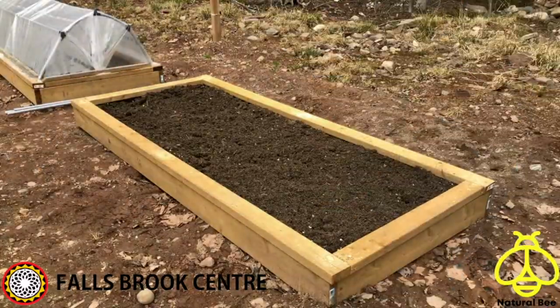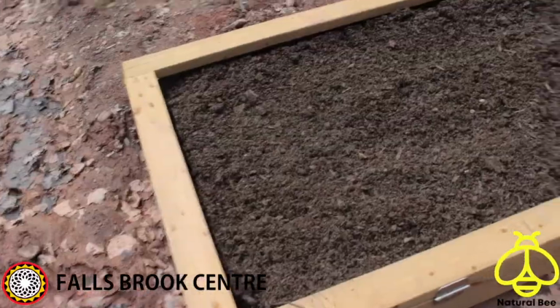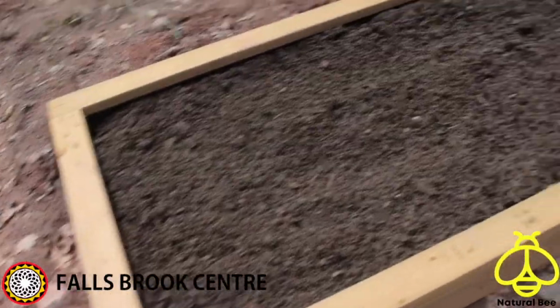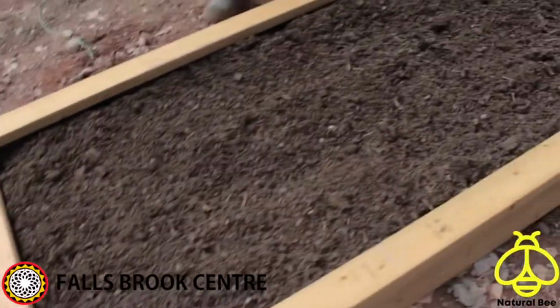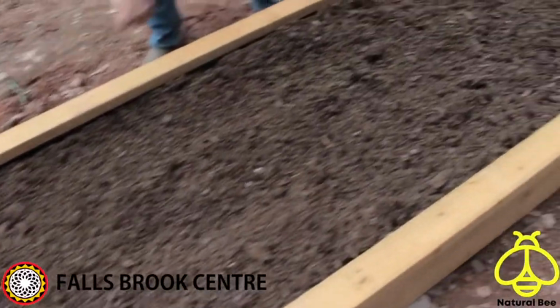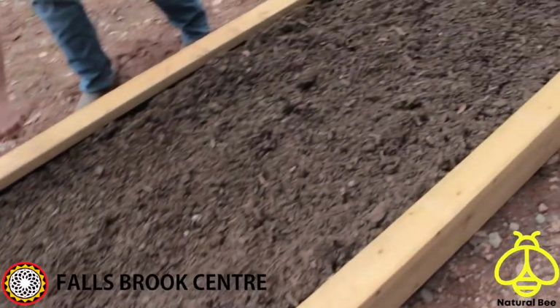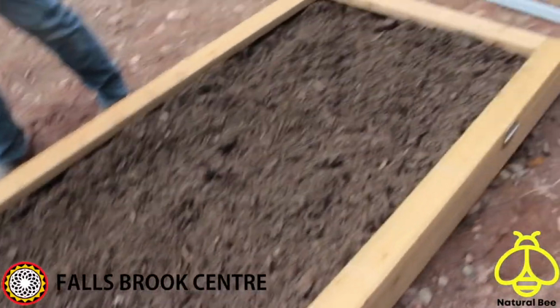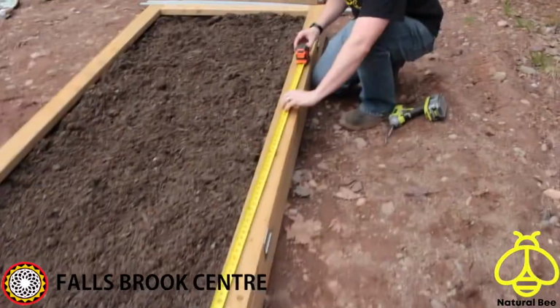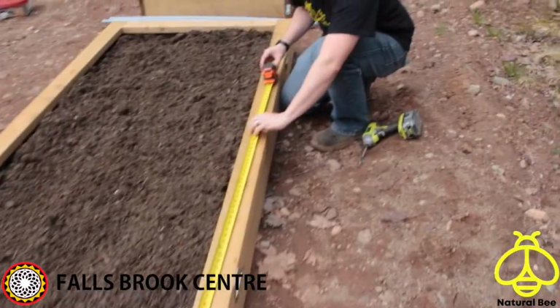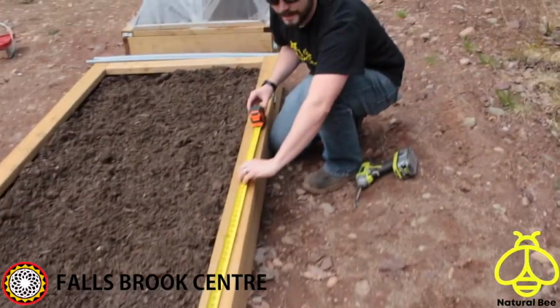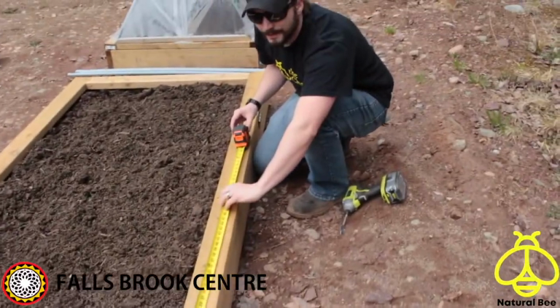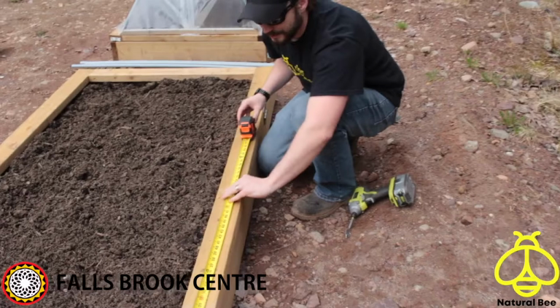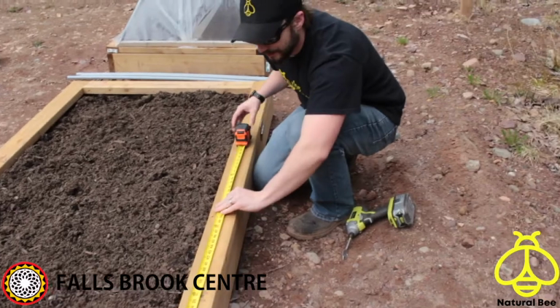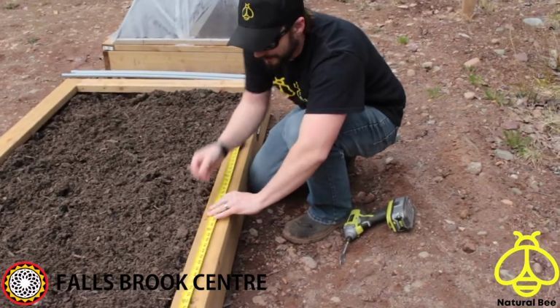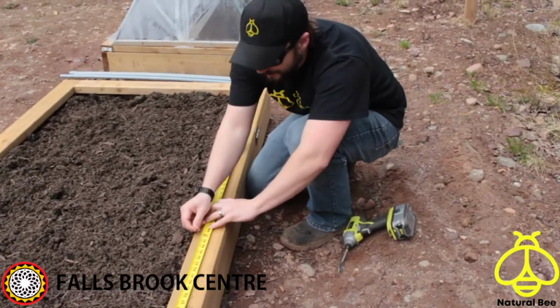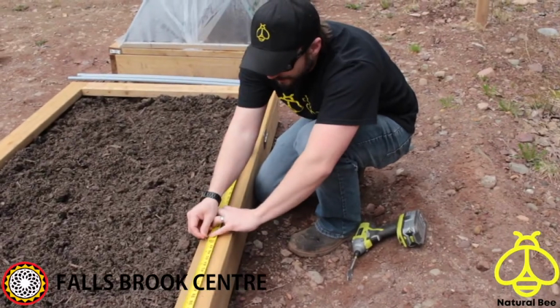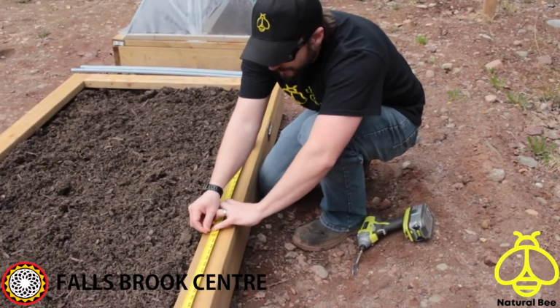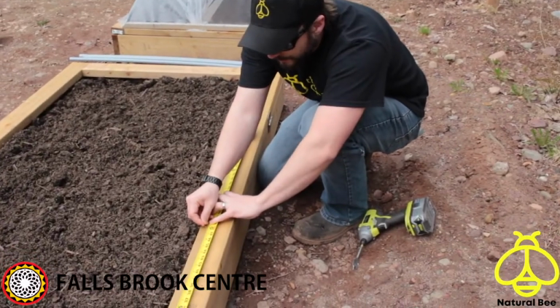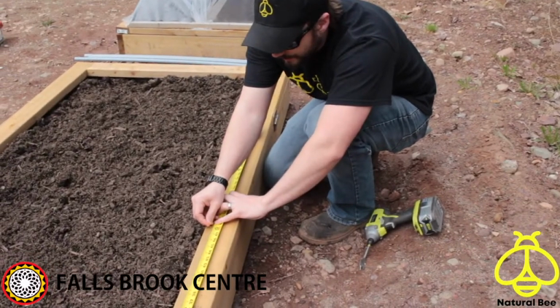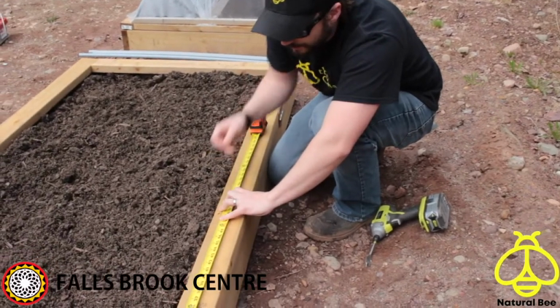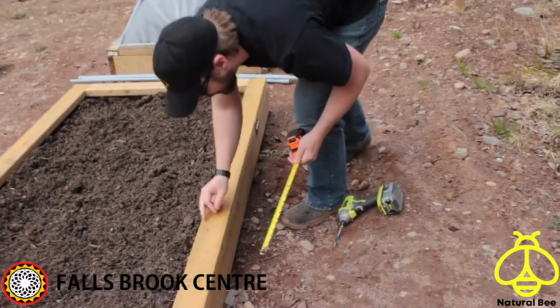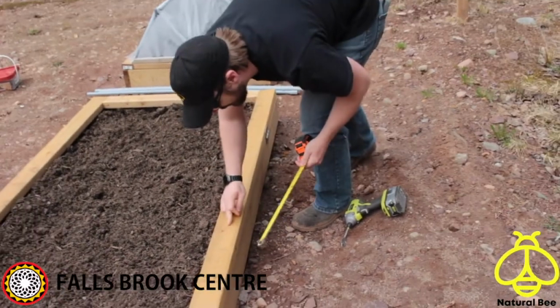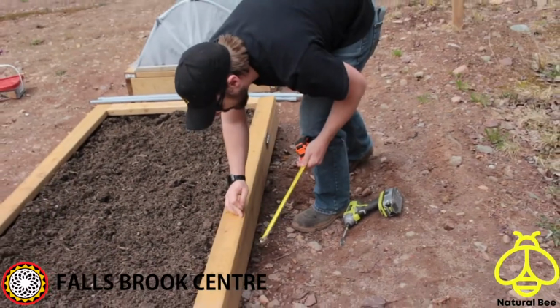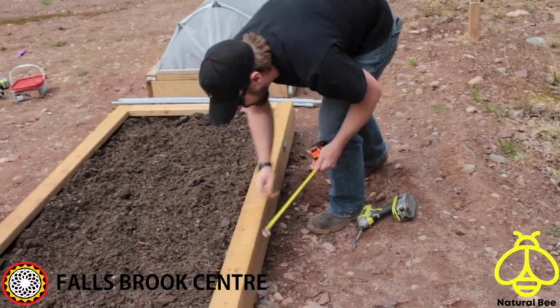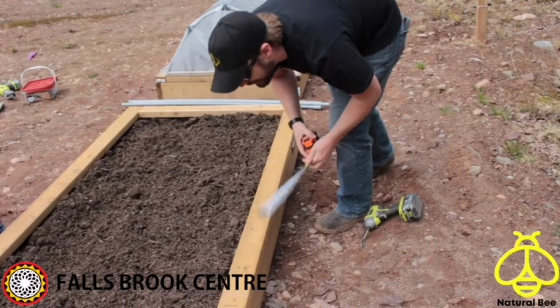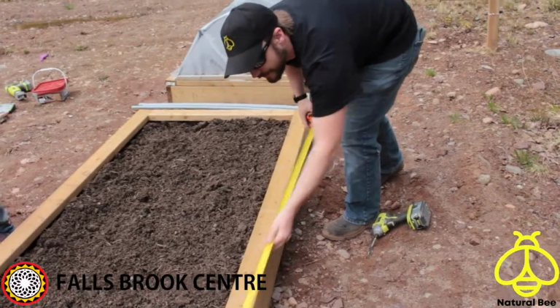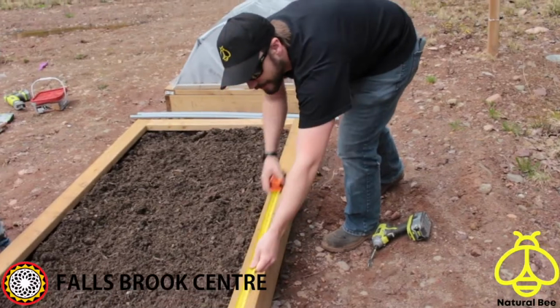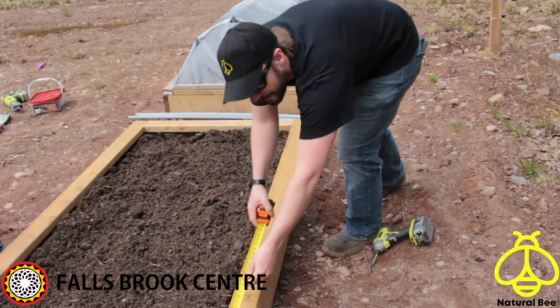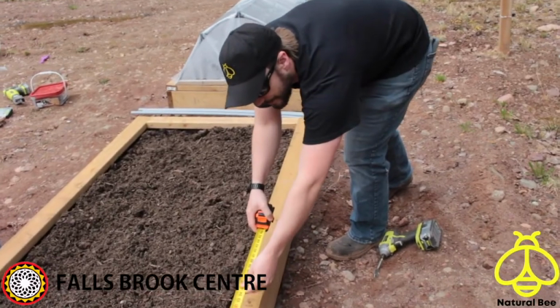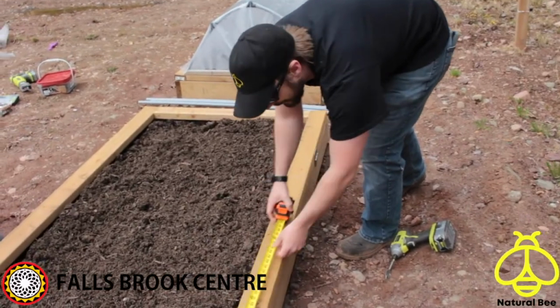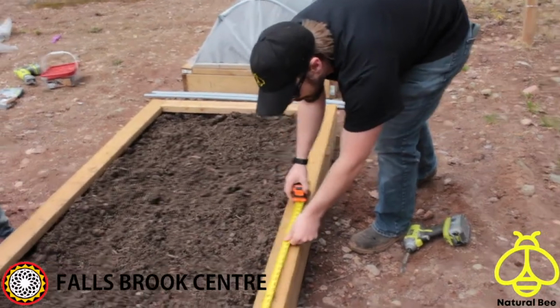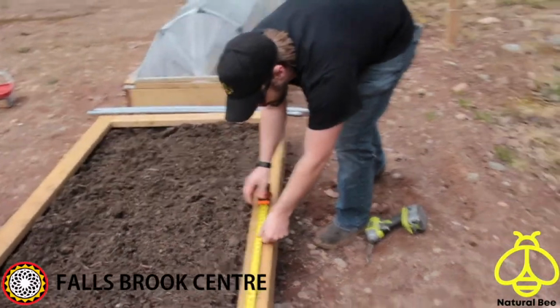The structure is 8 feet by 42 inches, using 2x6s for the base and 2x4s for the top structure. You may use a larger base piece and that would give you a greater depth for your plants.